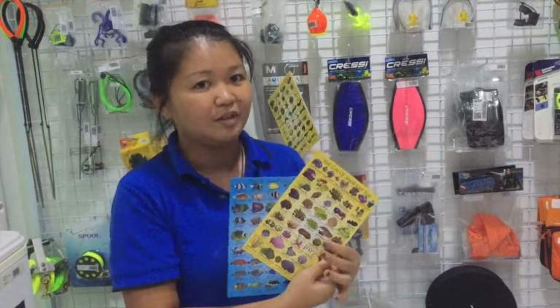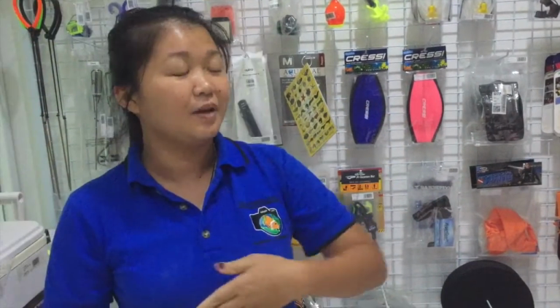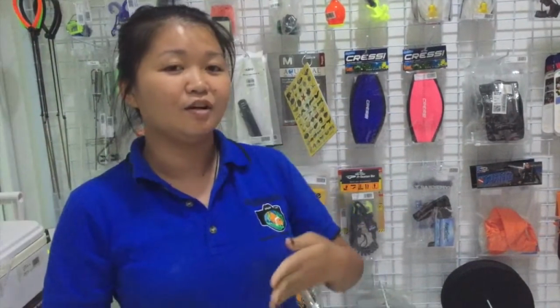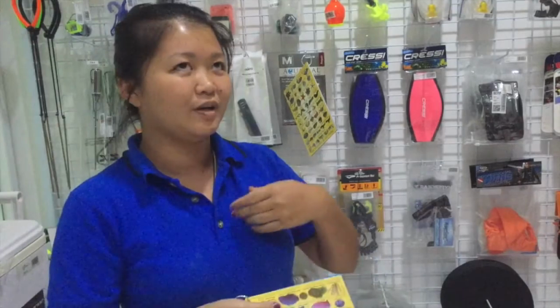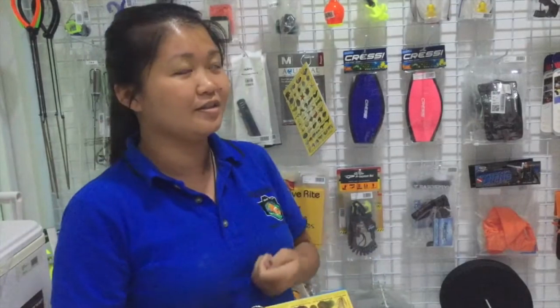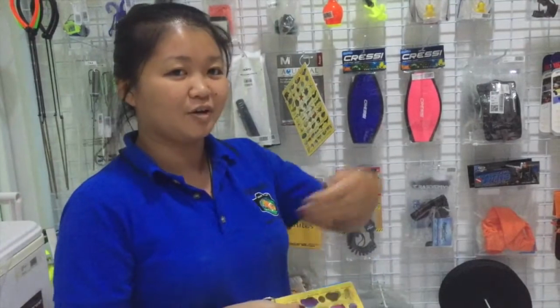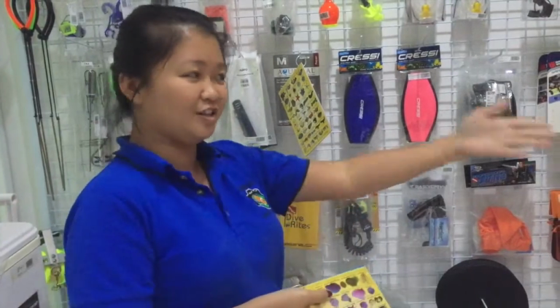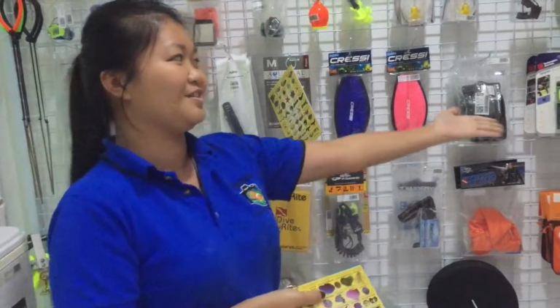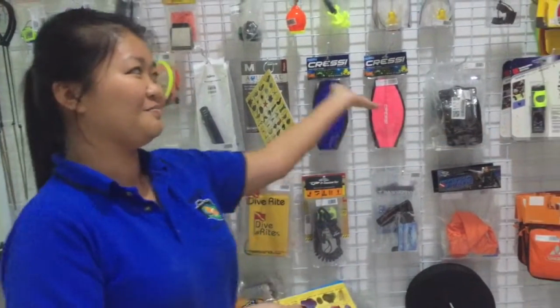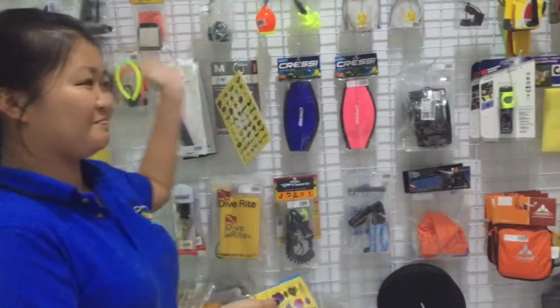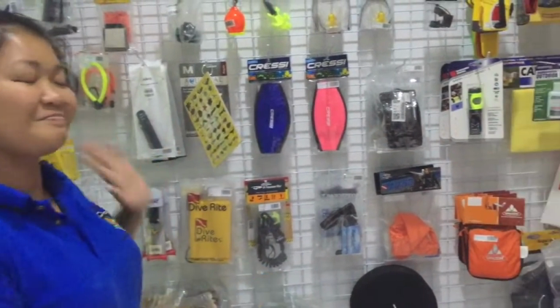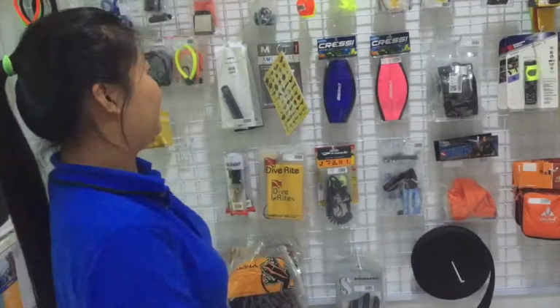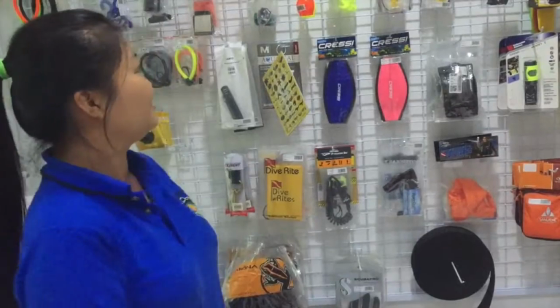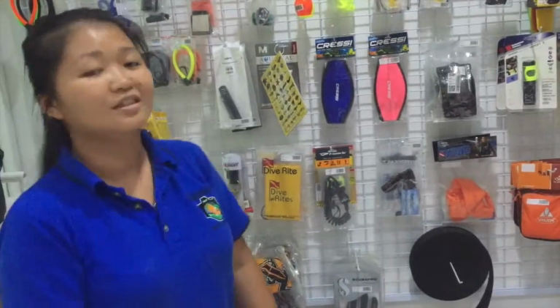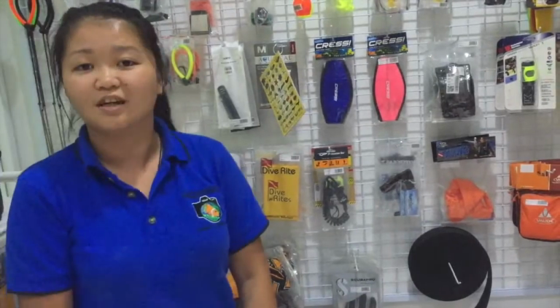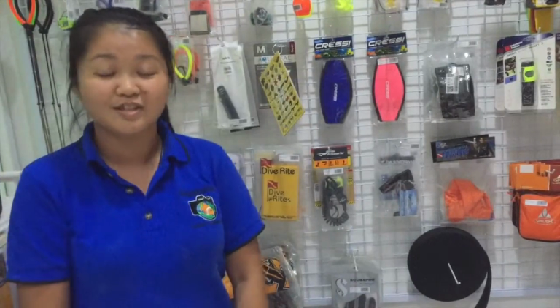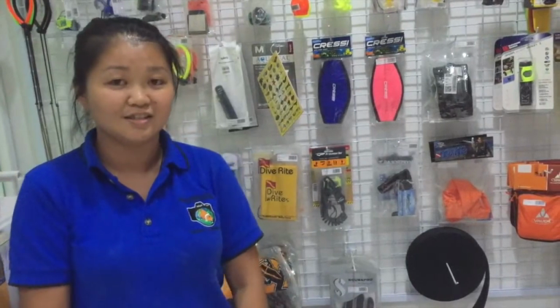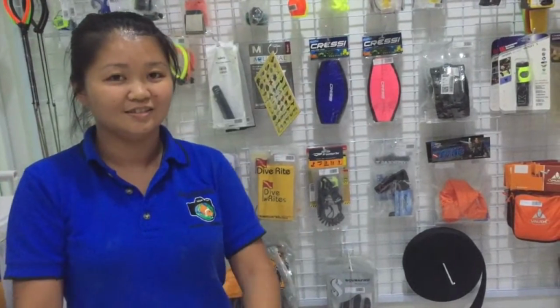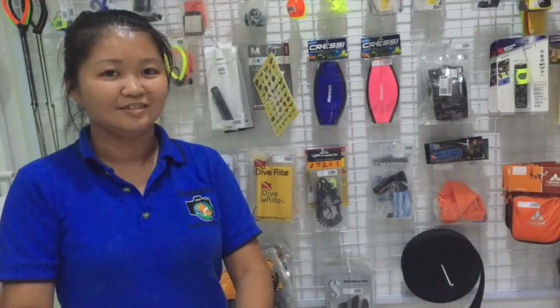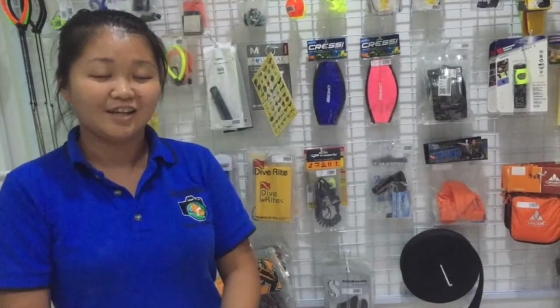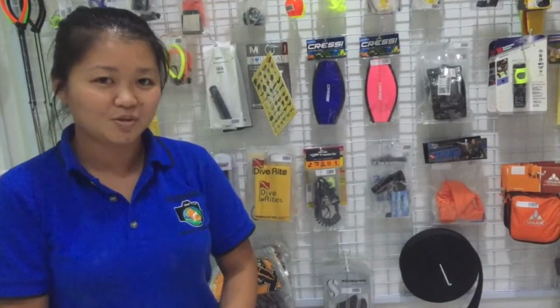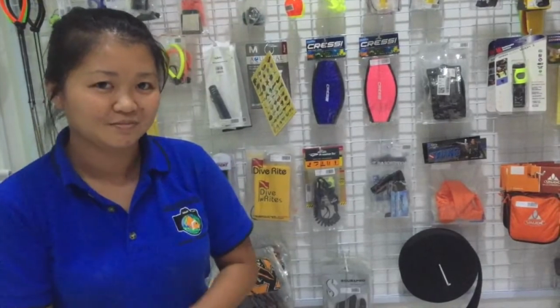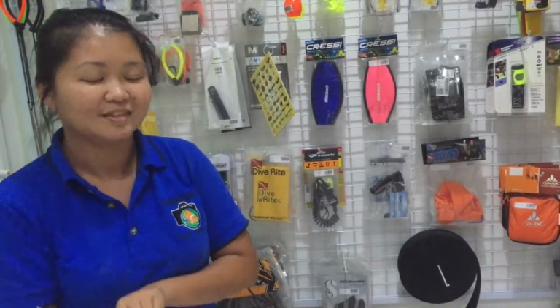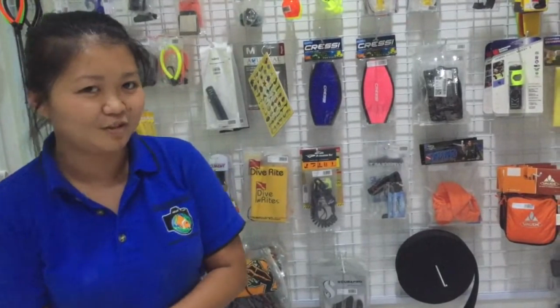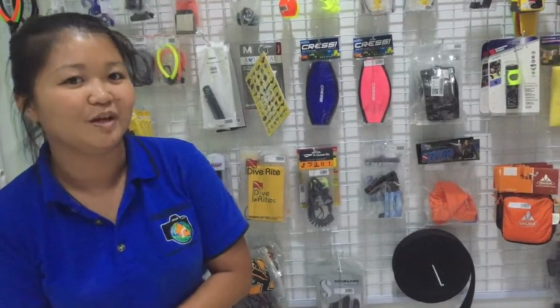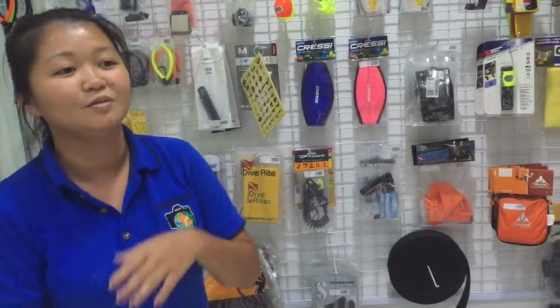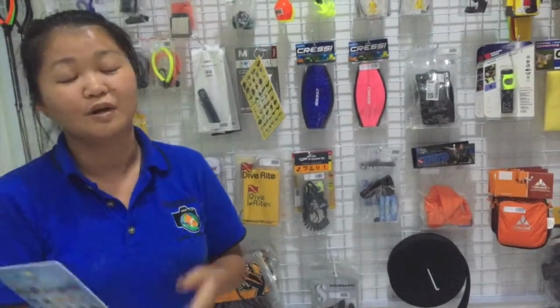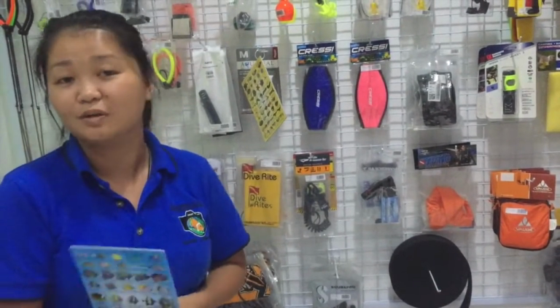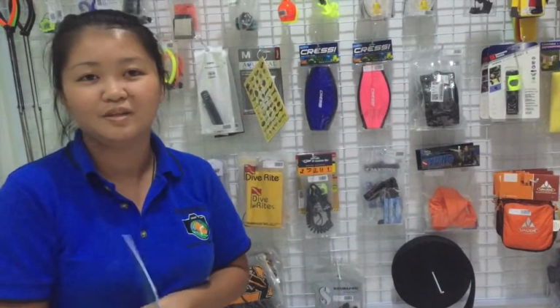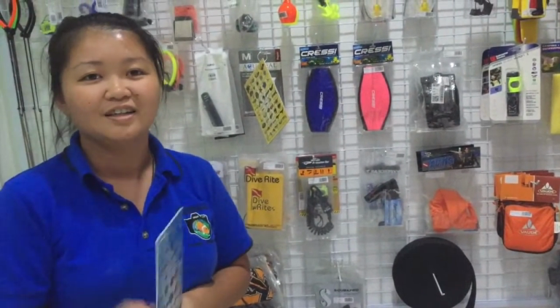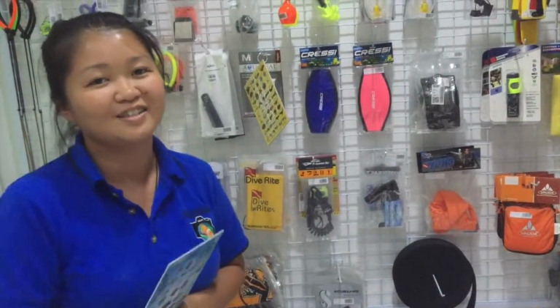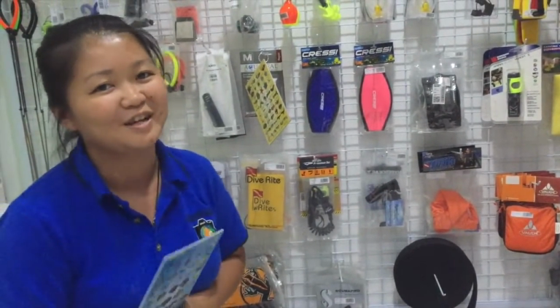There's plenty of accessory products here you can see. Come visit us in KK Times Square, down below, and one of our staff will be assisting you guys.